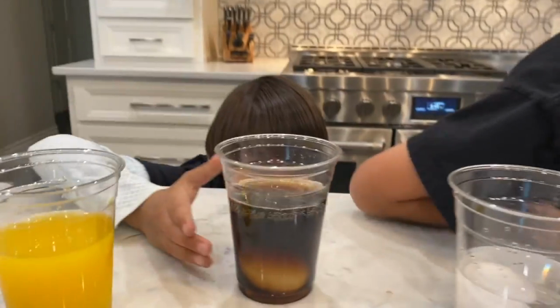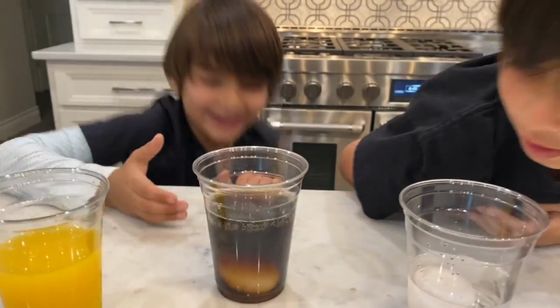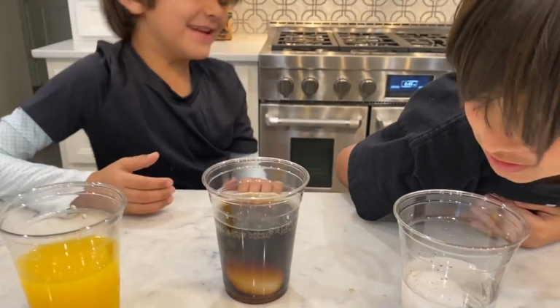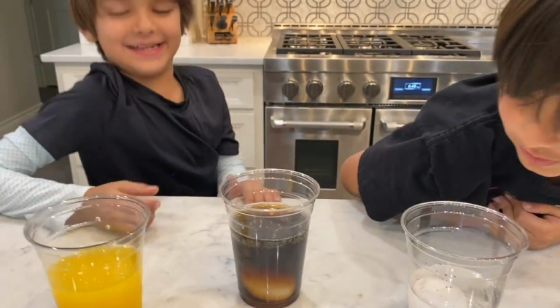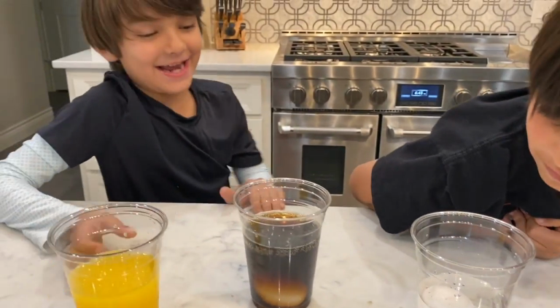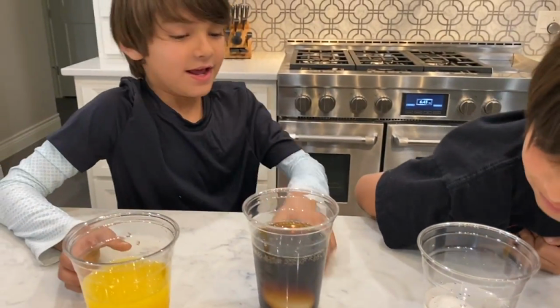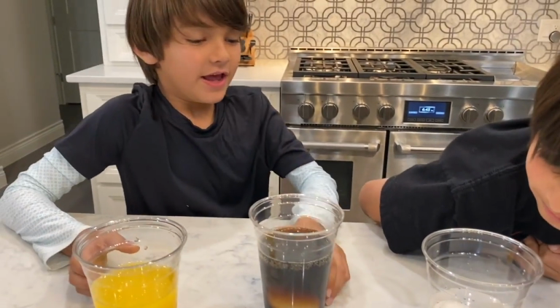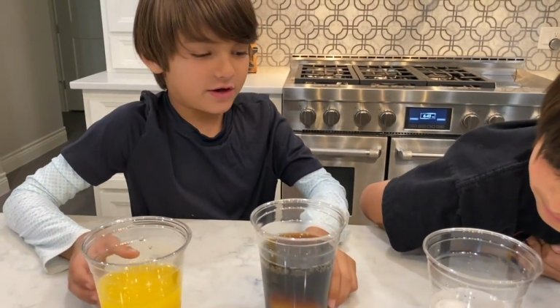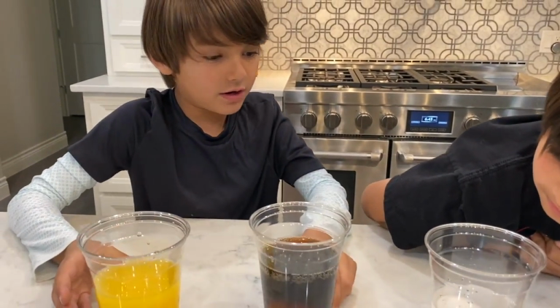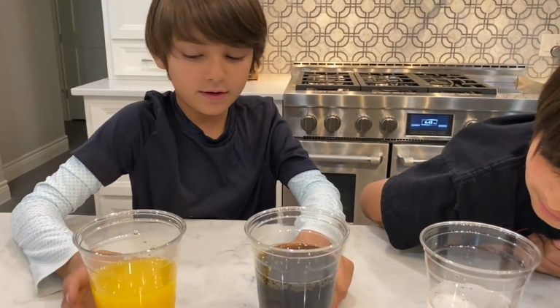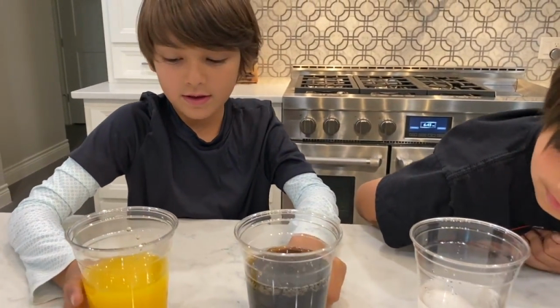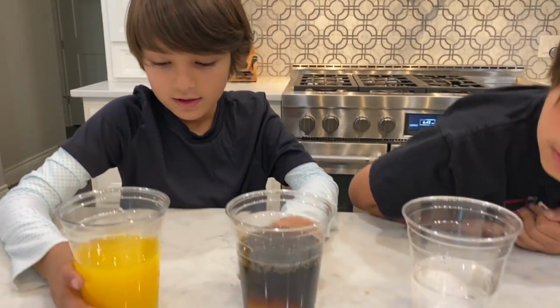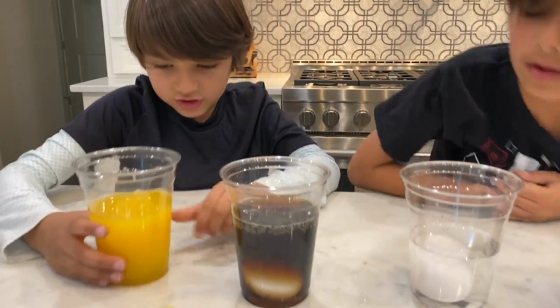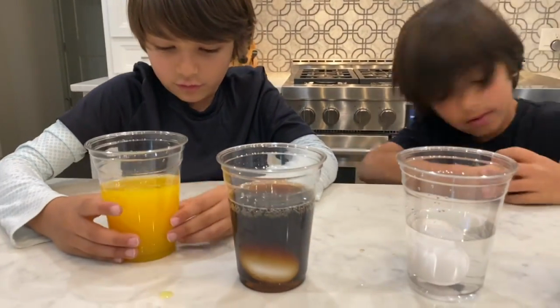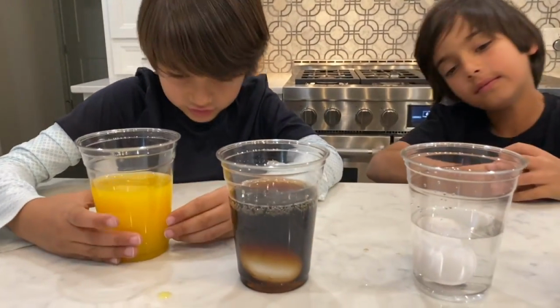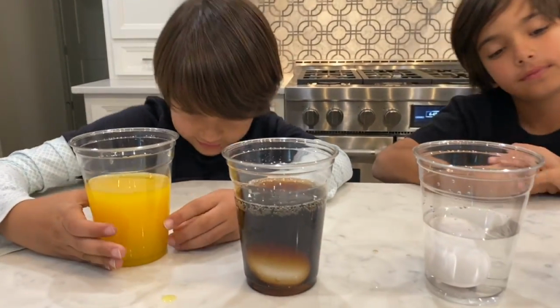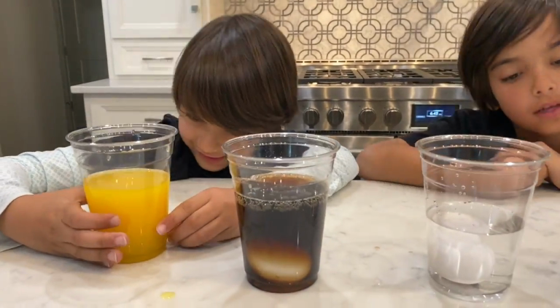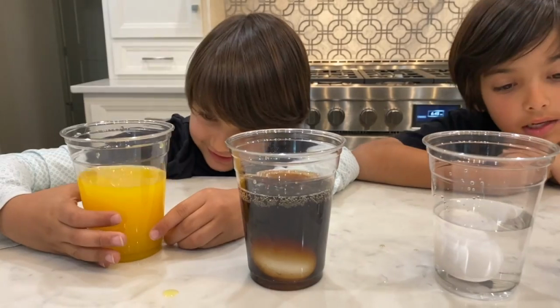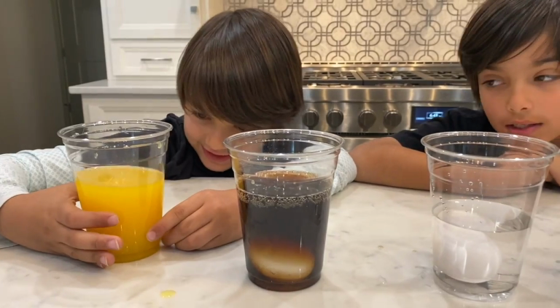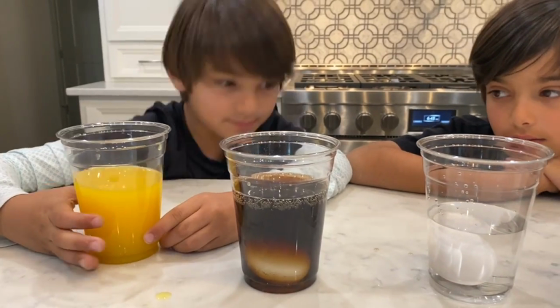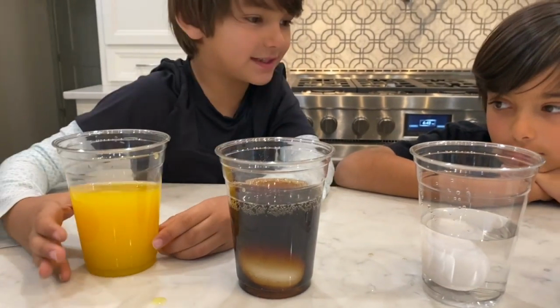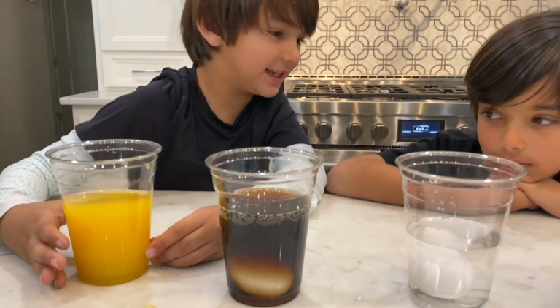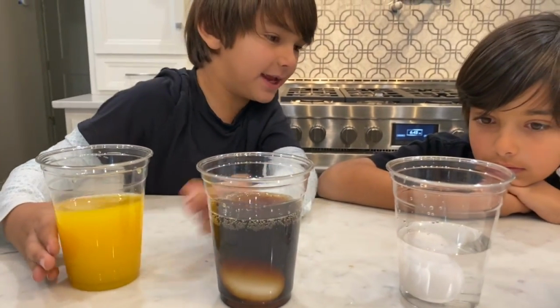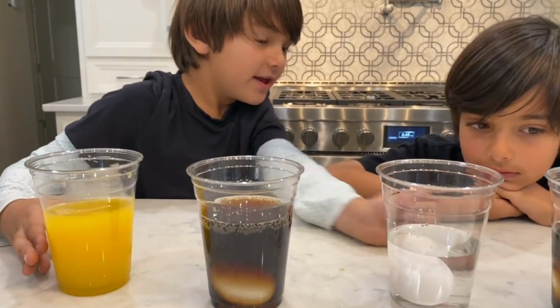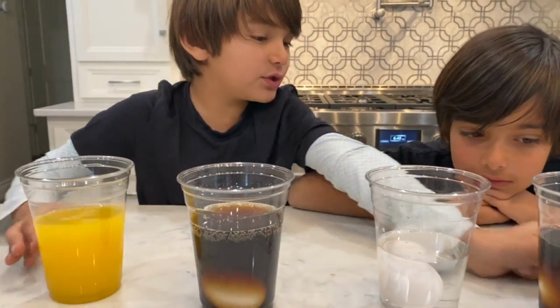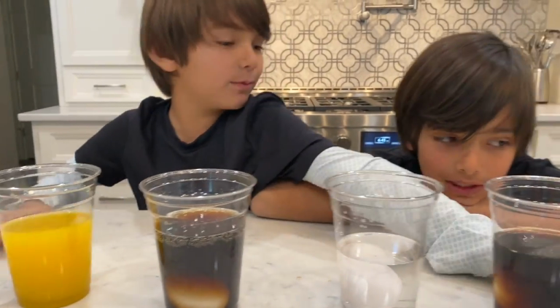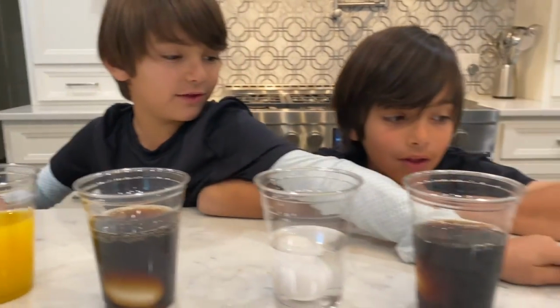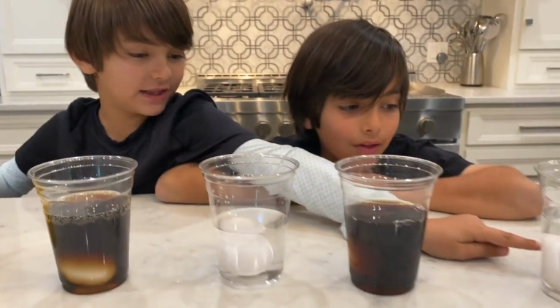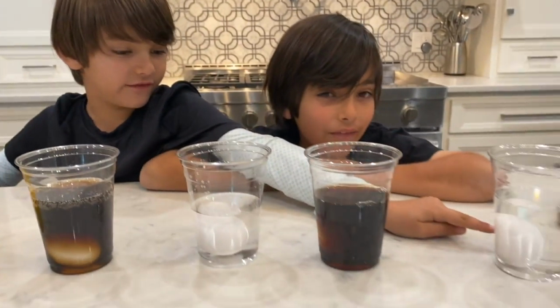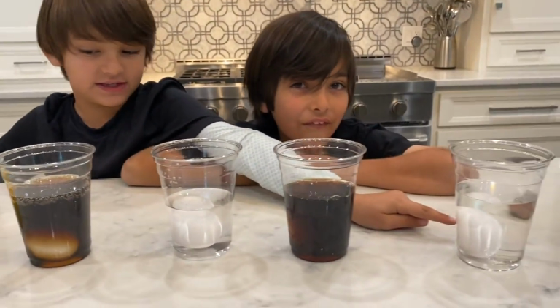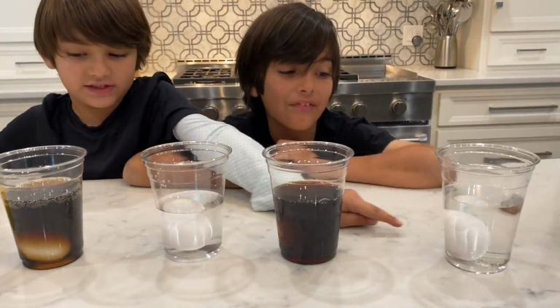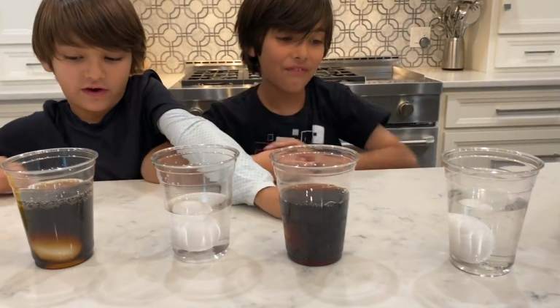You can't see it in the Coke. Let's check on the orange juice — I can see it. It's basically the same thing. This is the only one that's affecting it so far.